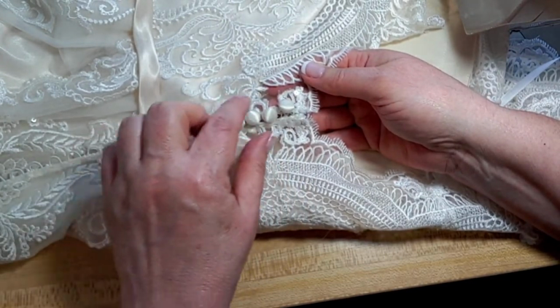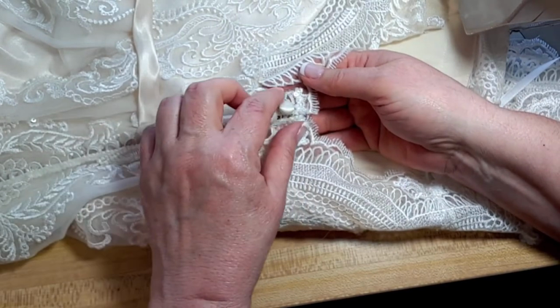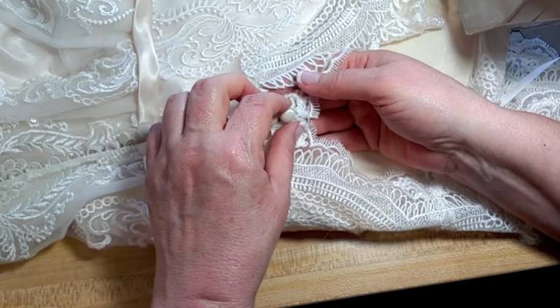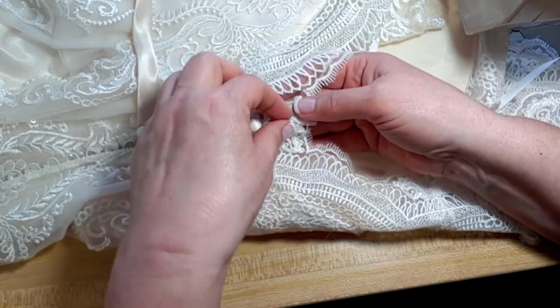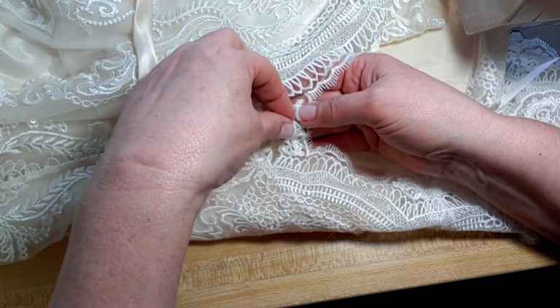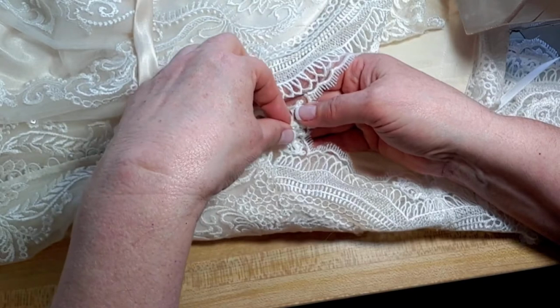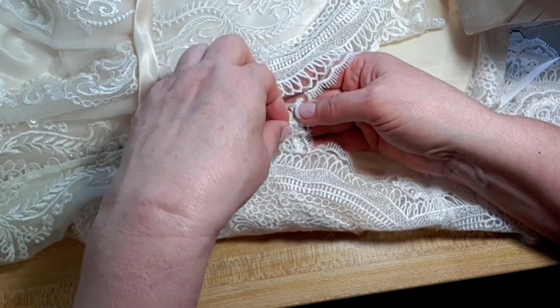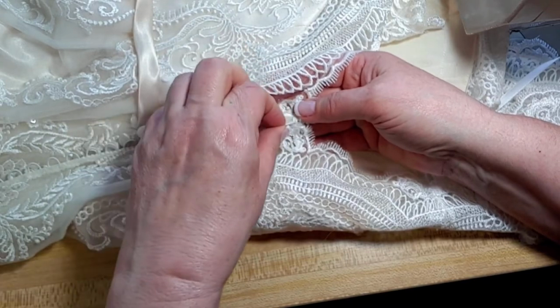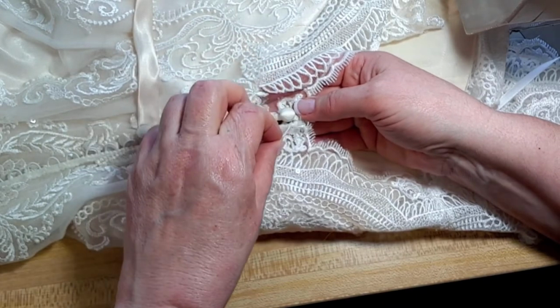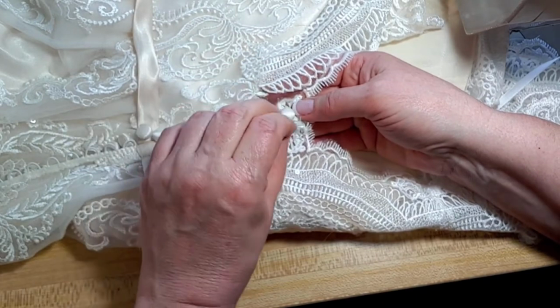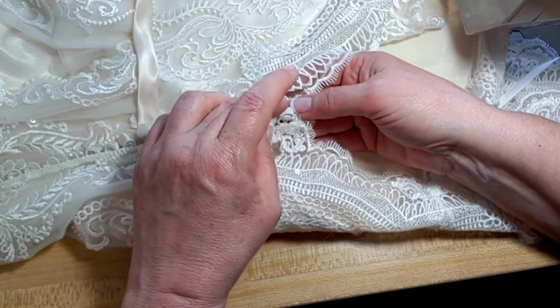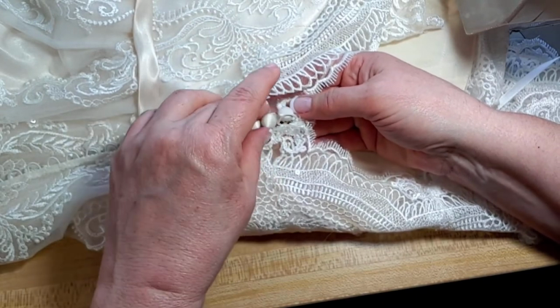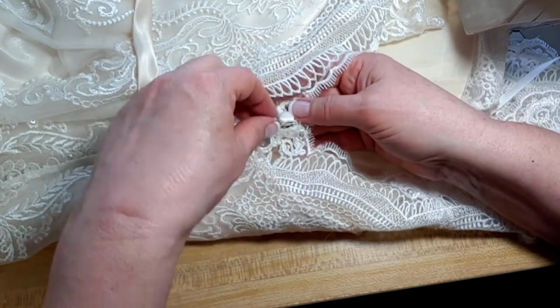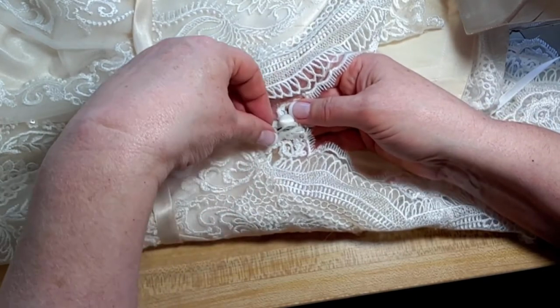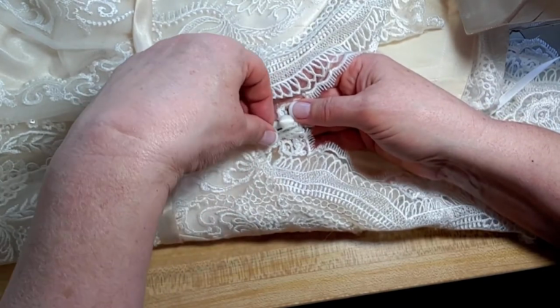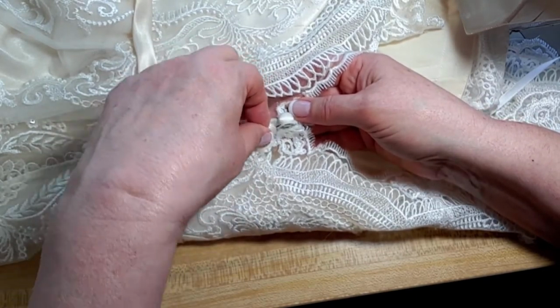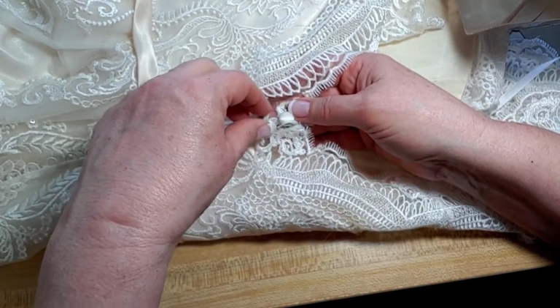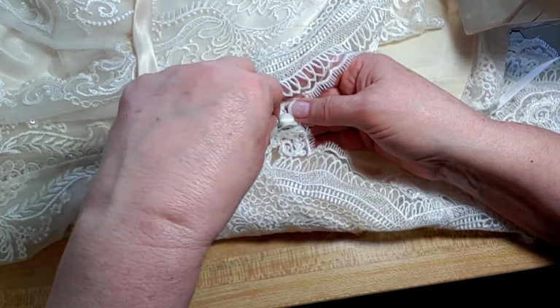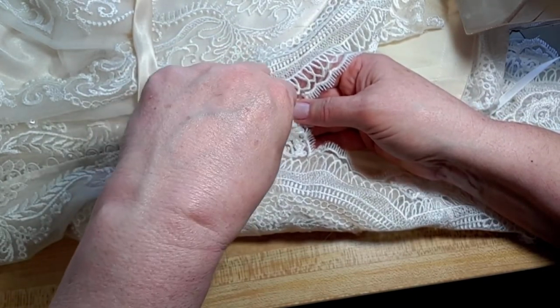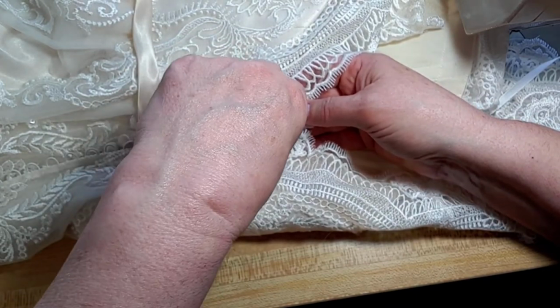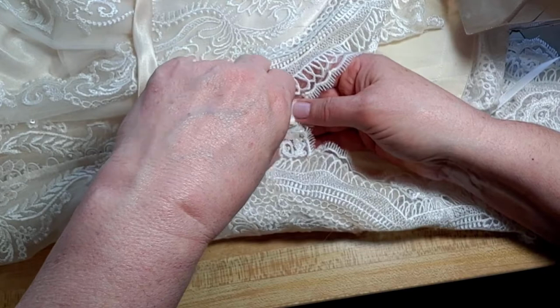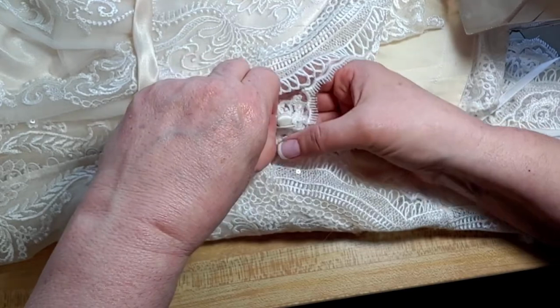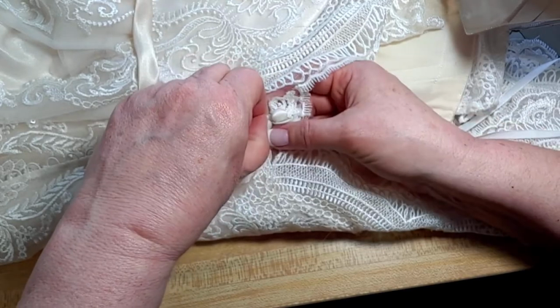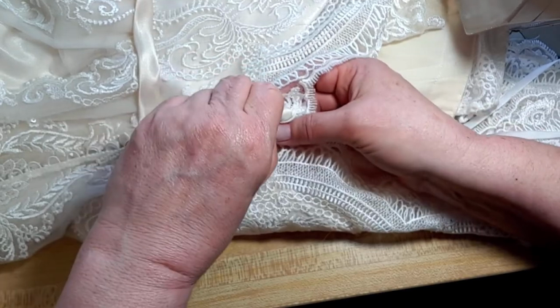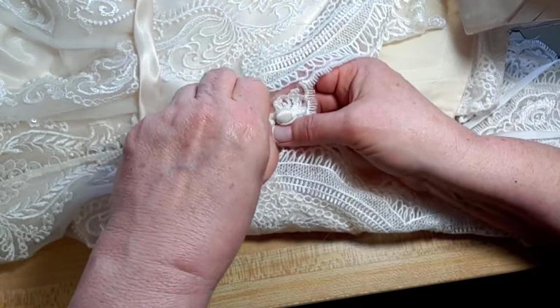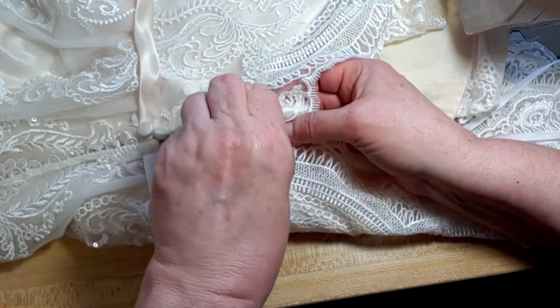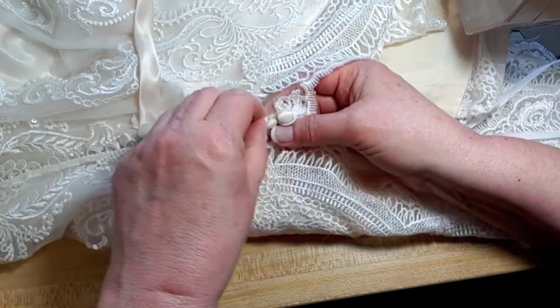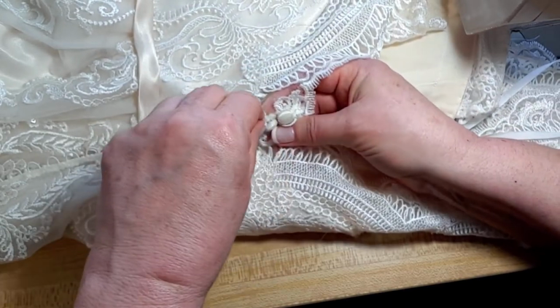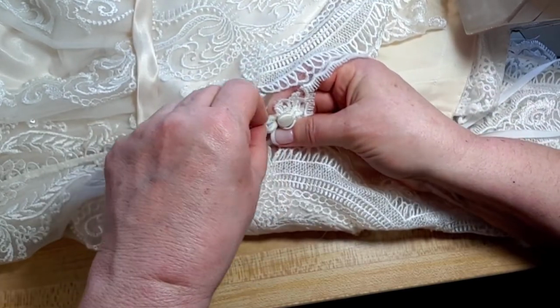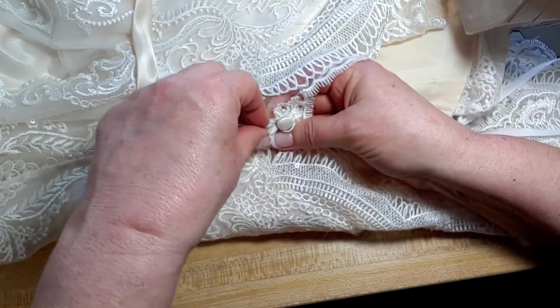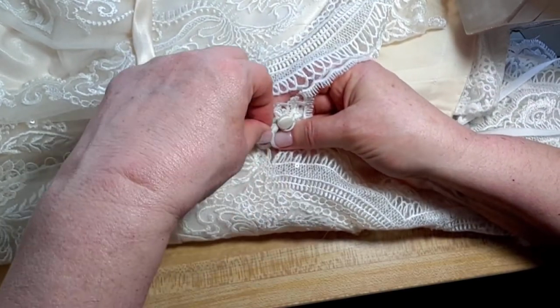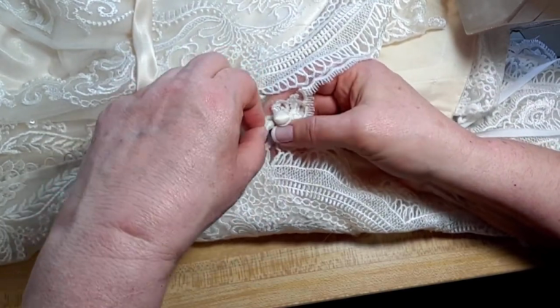The rest of them are good. This button loop is really bad.